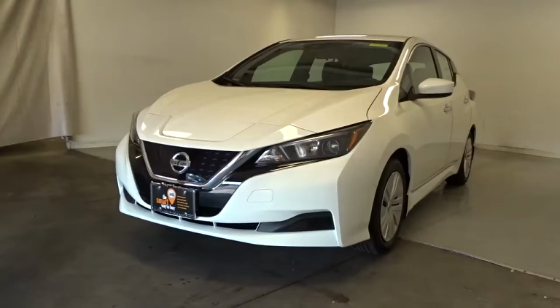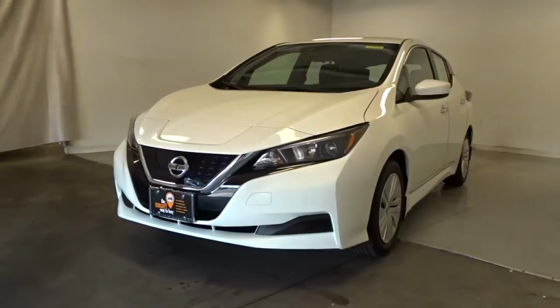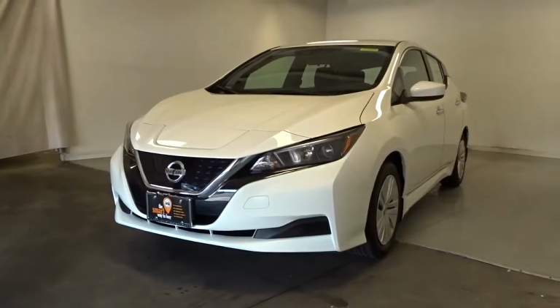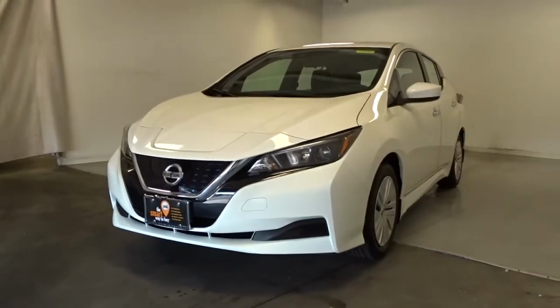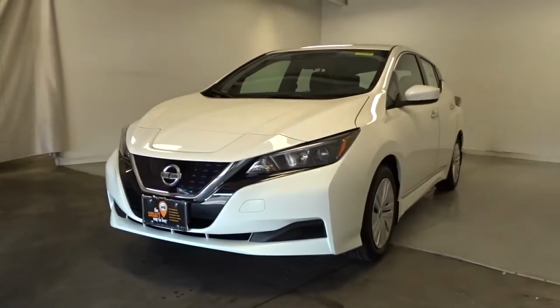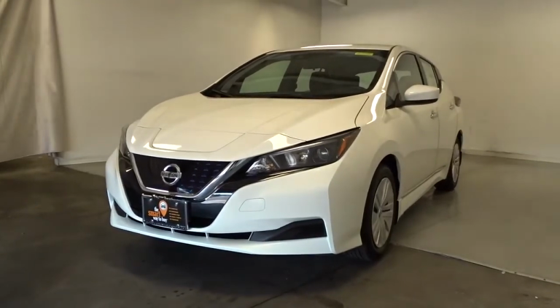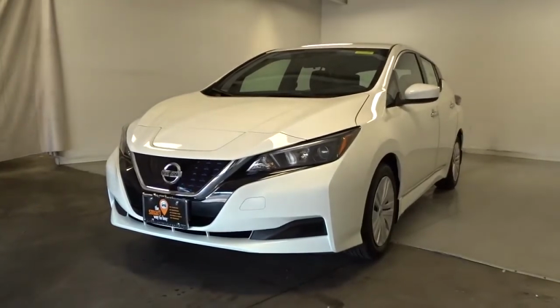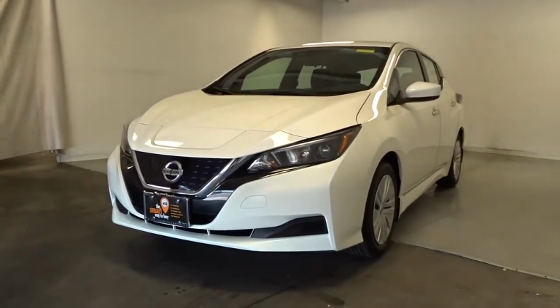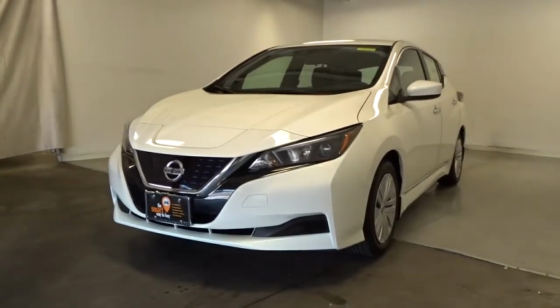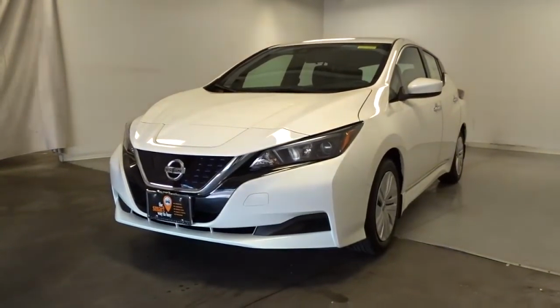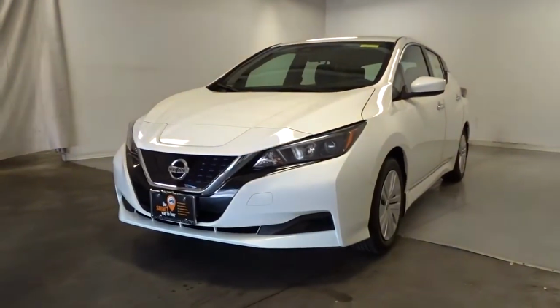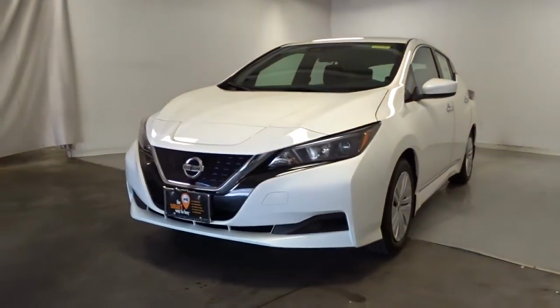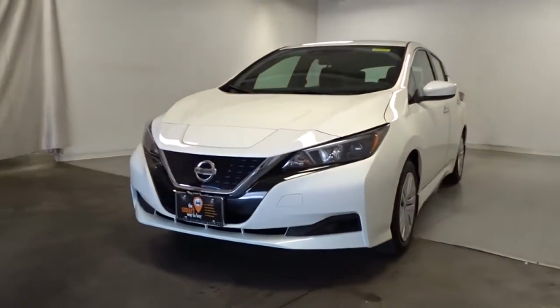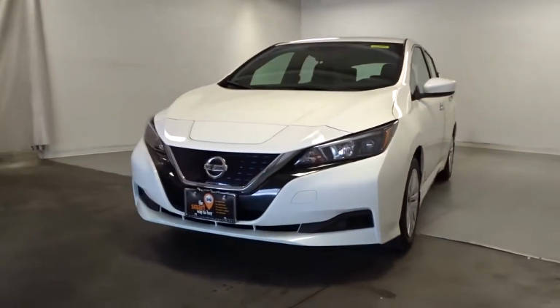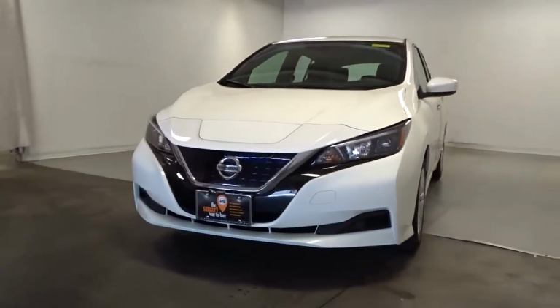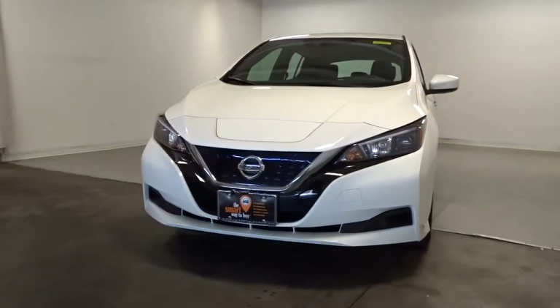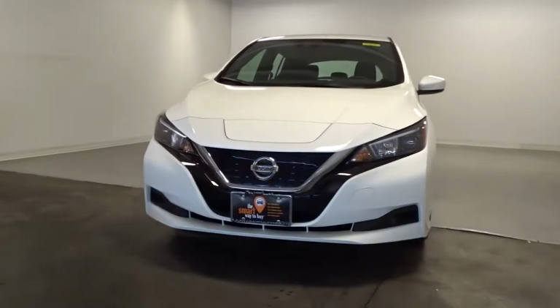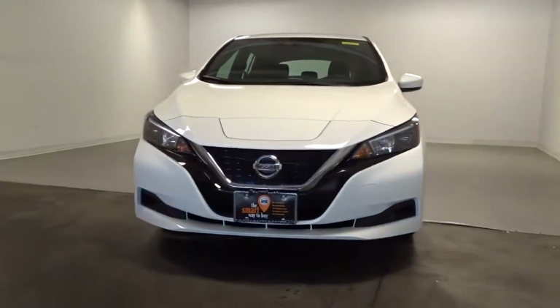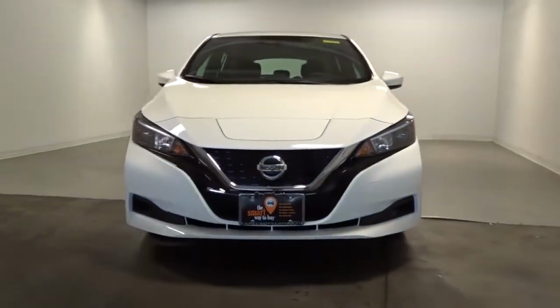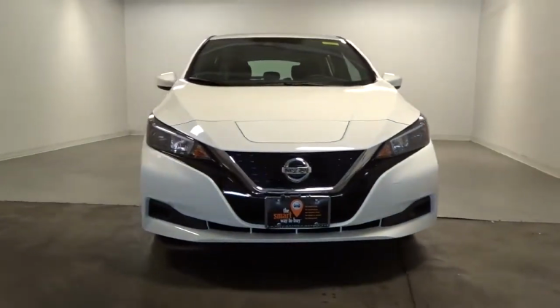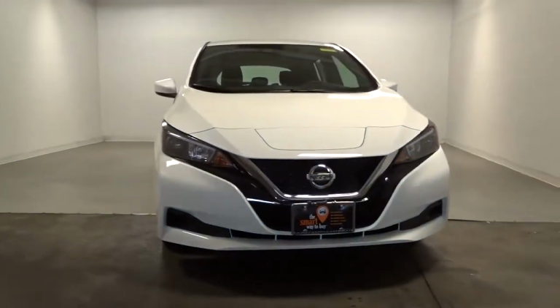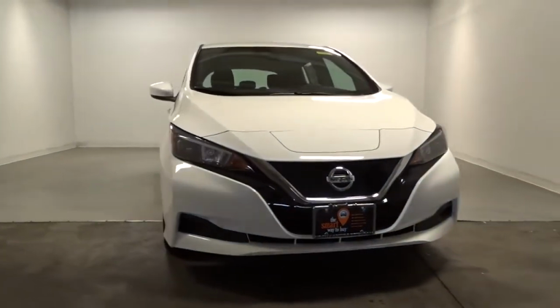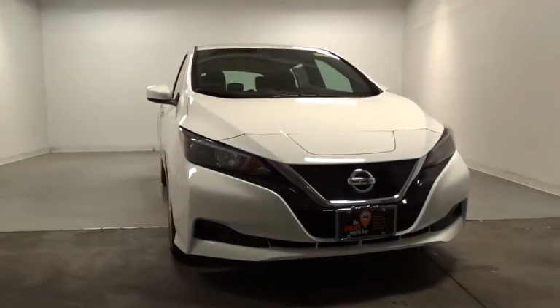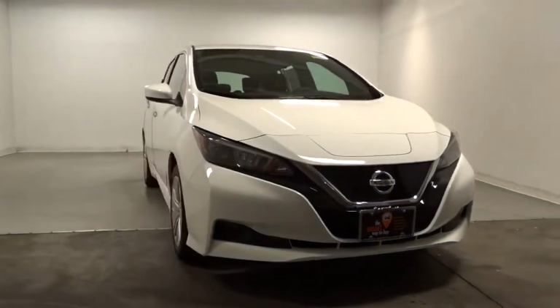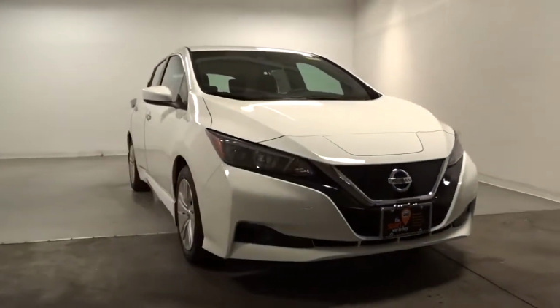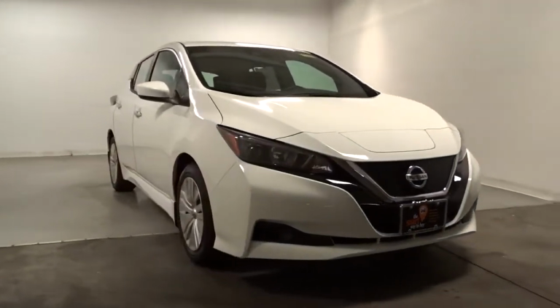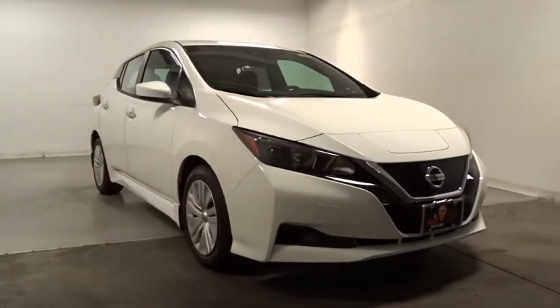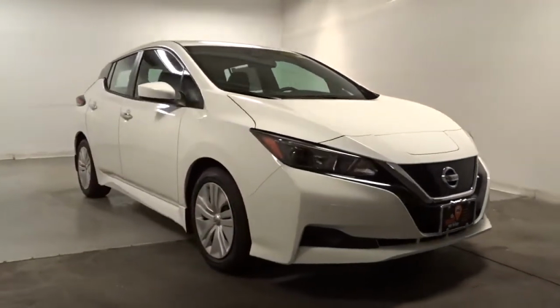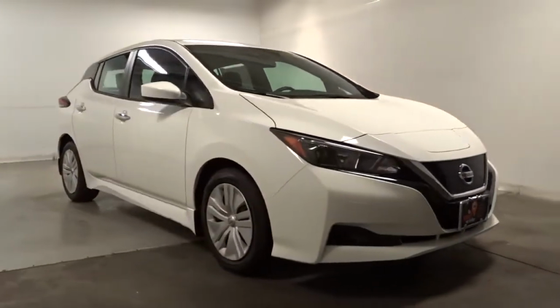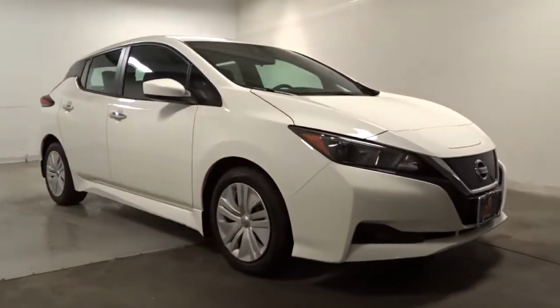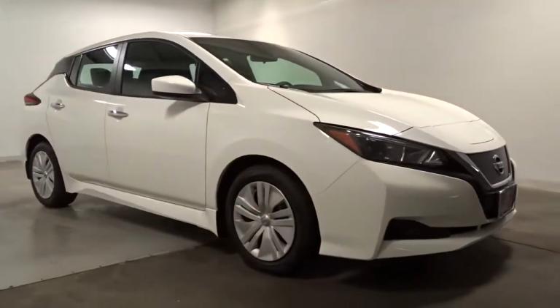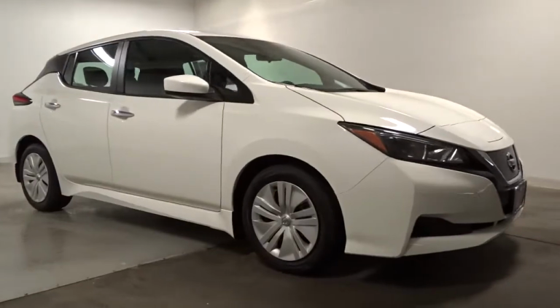Get a feel for the 2022 Nissan LEAF. This eco-minded LEAF is packed with features that let you enjoy efficiency, connectivity, comfort, and security.